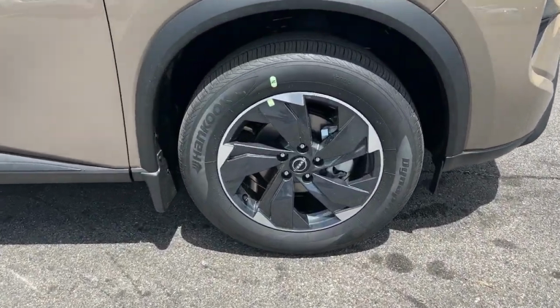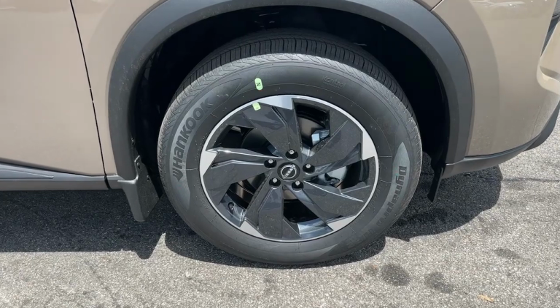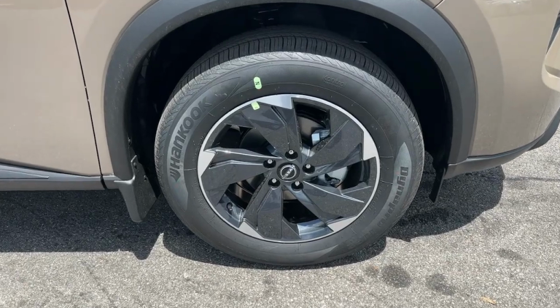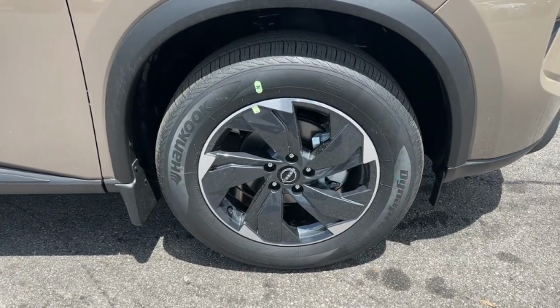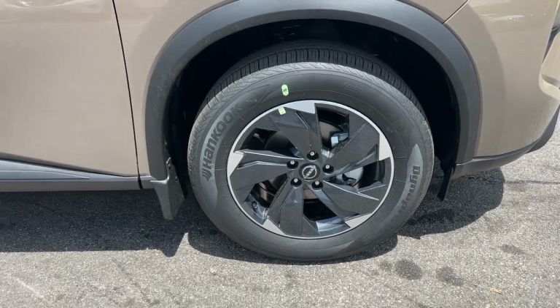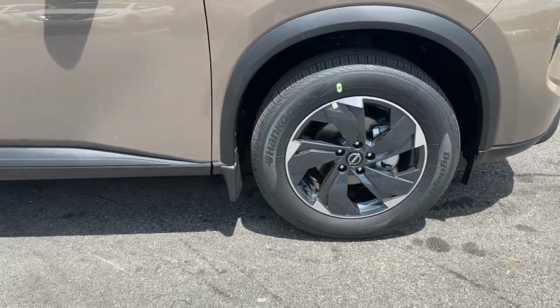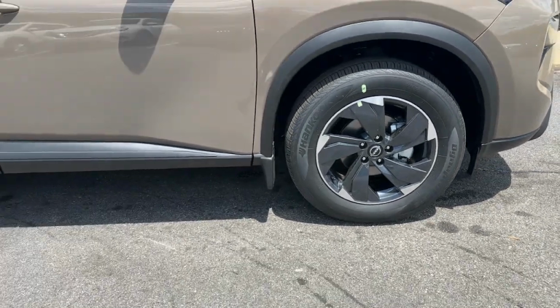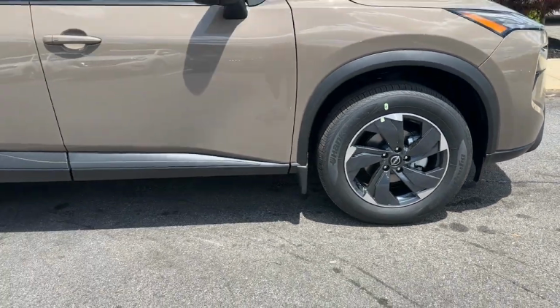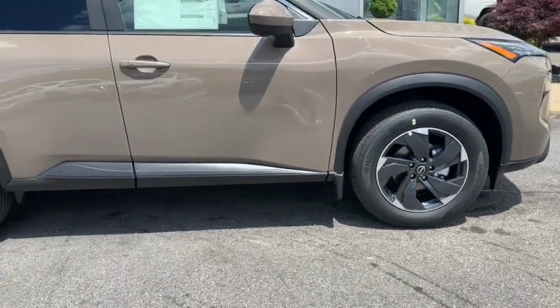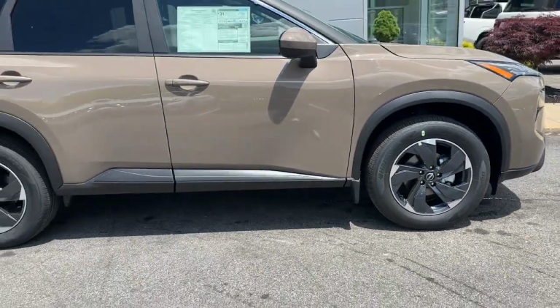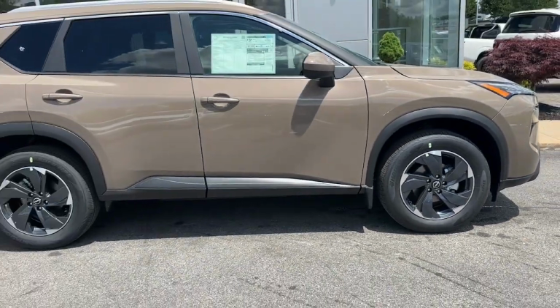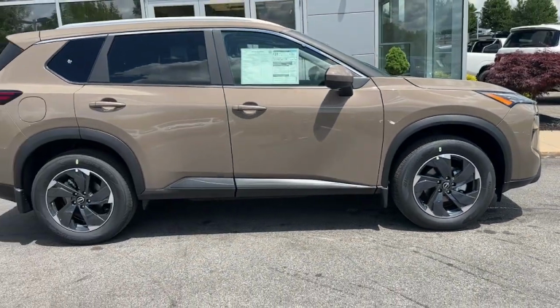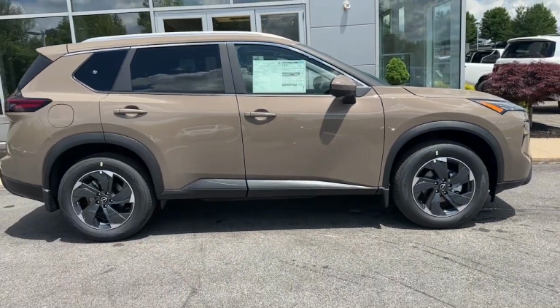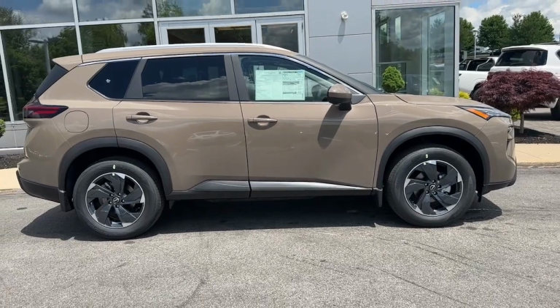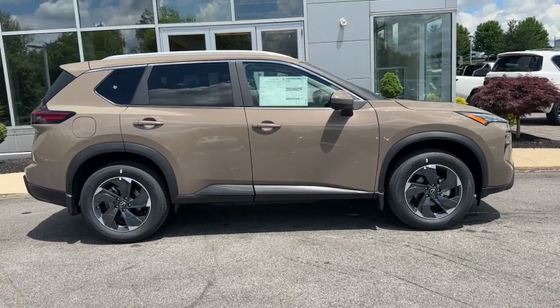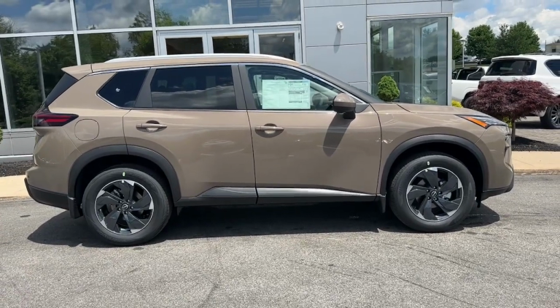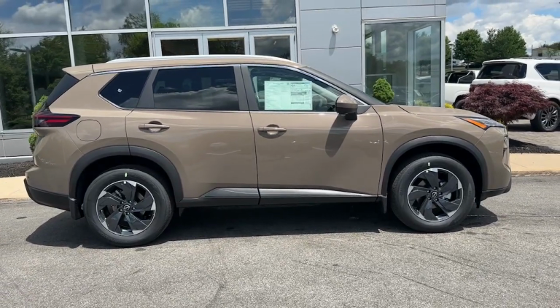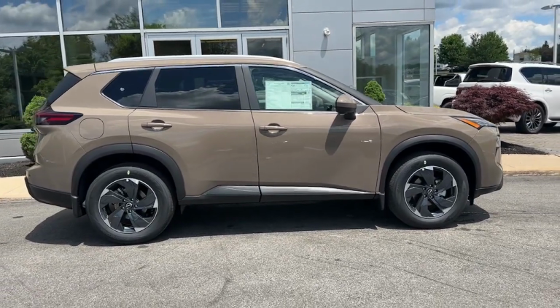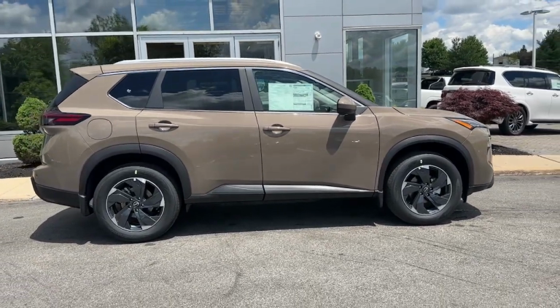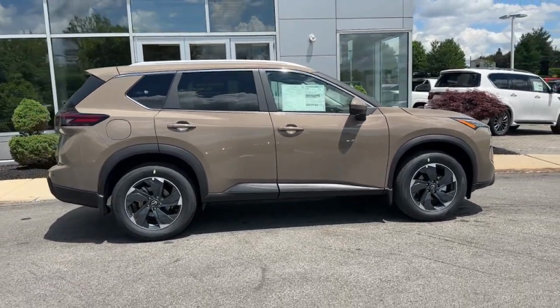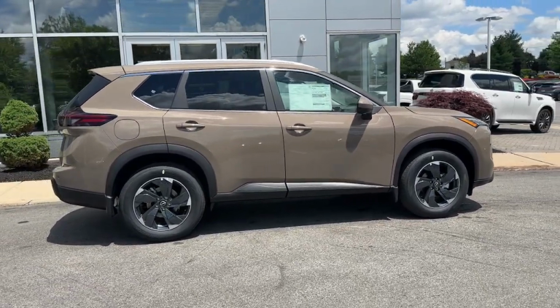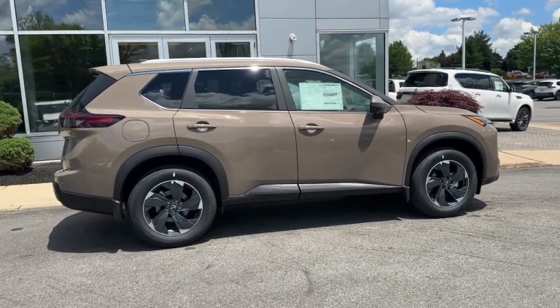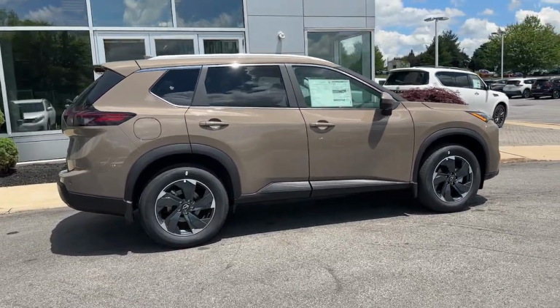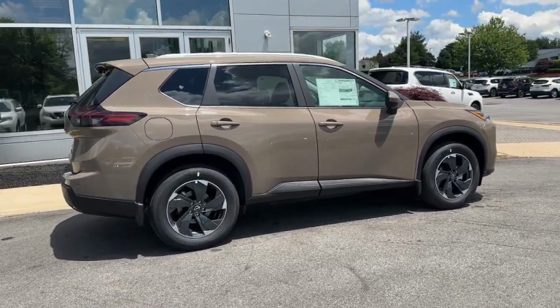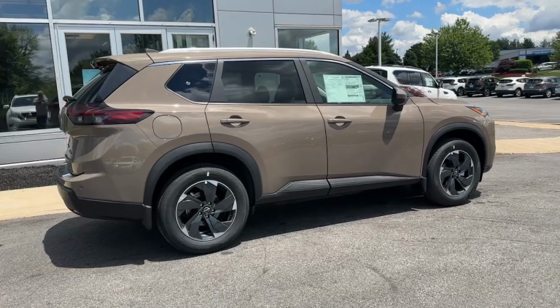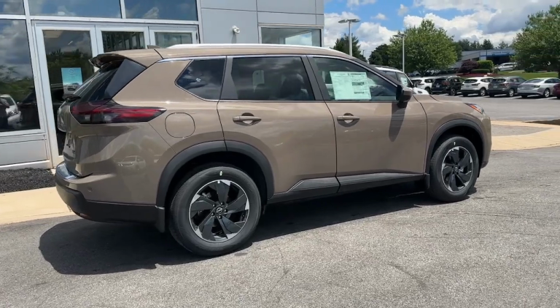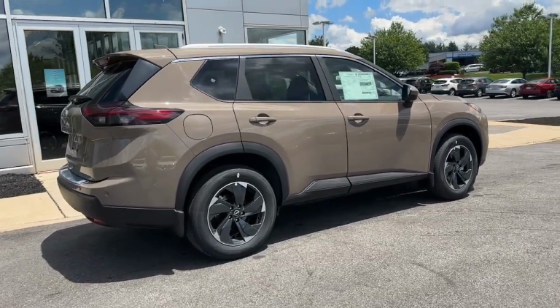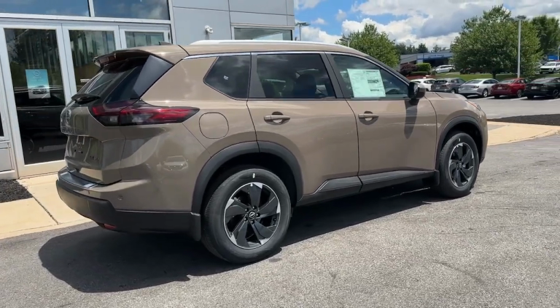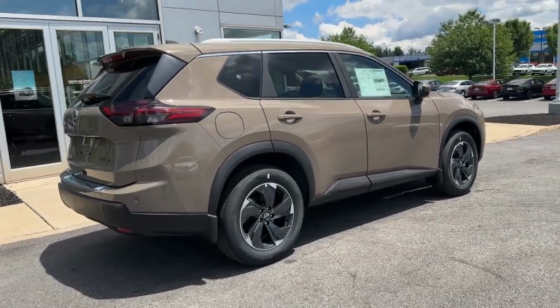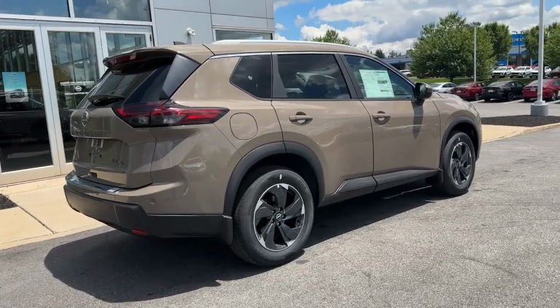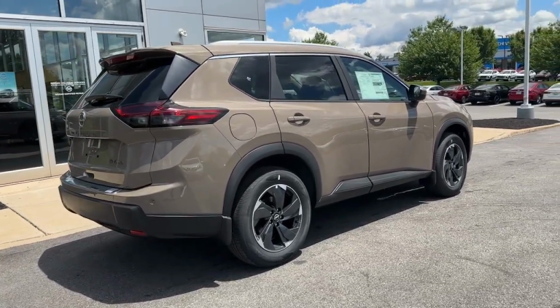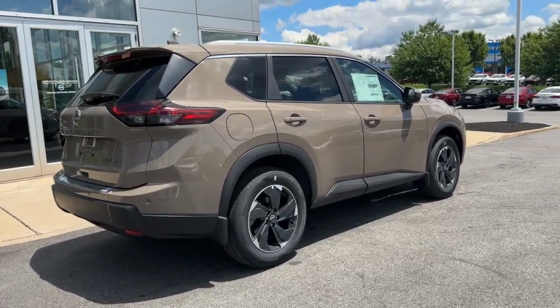Pre-collision system. Intelligent auto on-off high beams. Lane departure warning. All-wheel drive. Keyless entry. Satellite radio. Power liftgate. Keyless start. Adaptive cruise control. Backup camera.